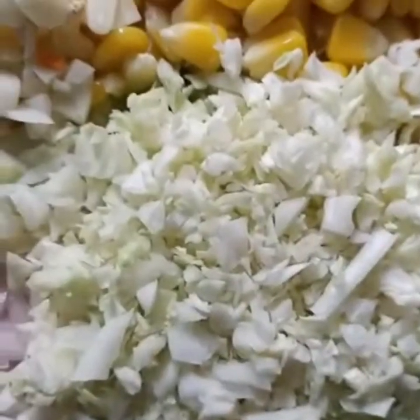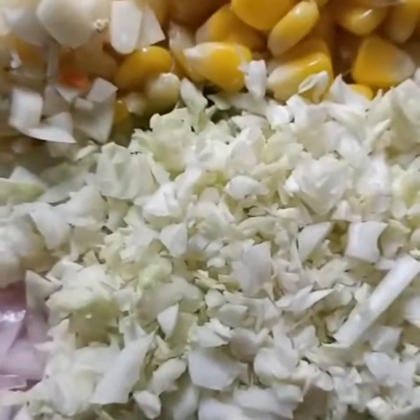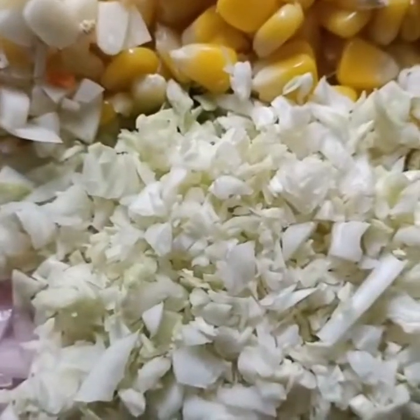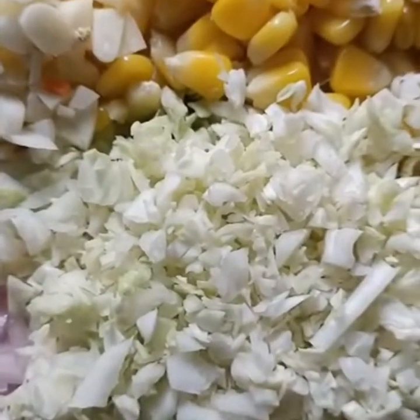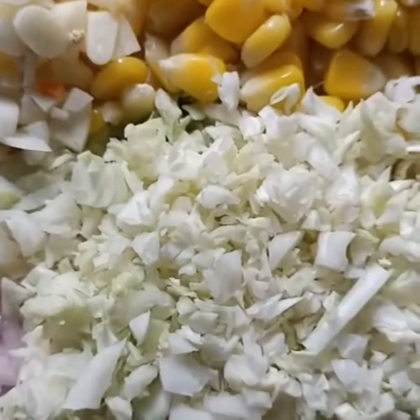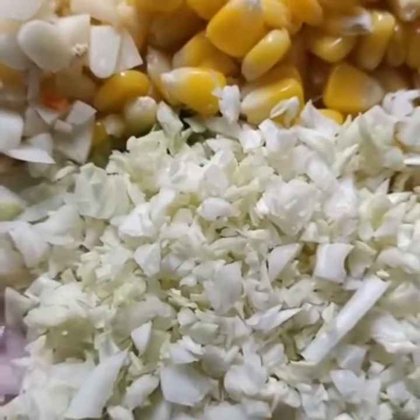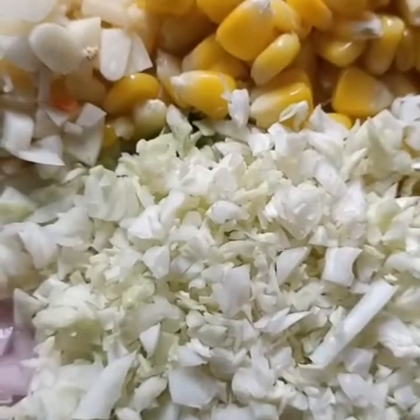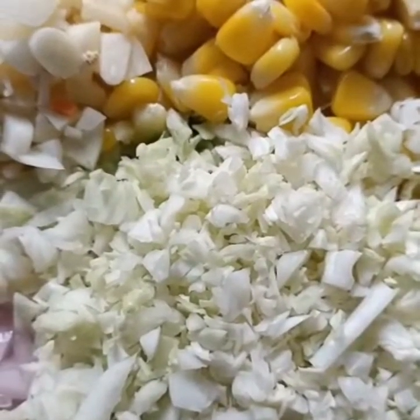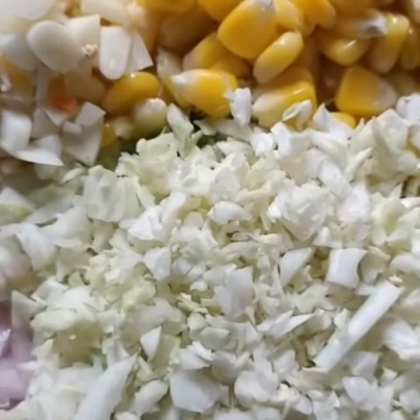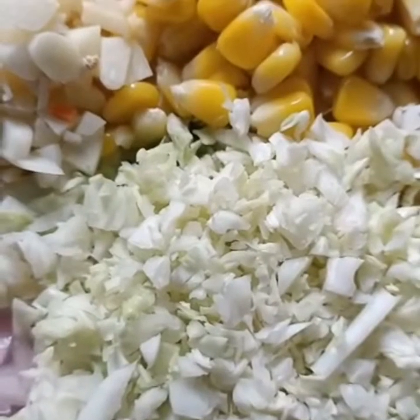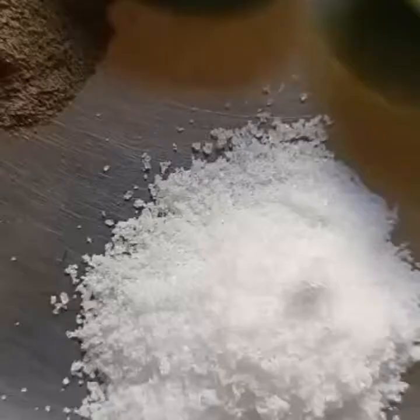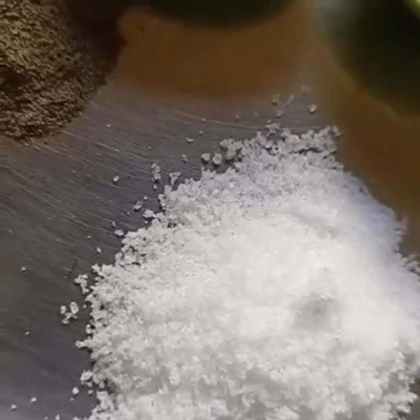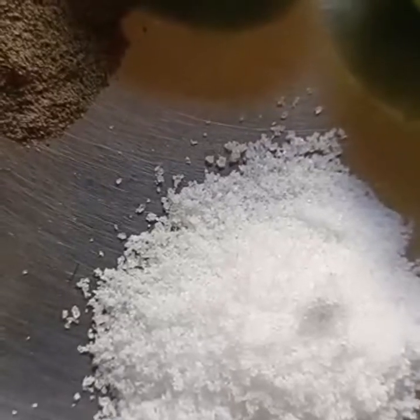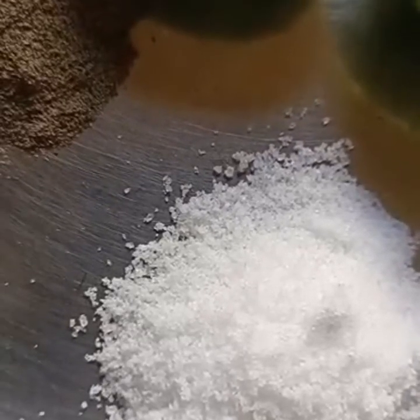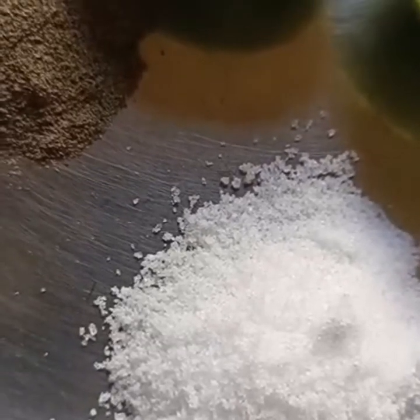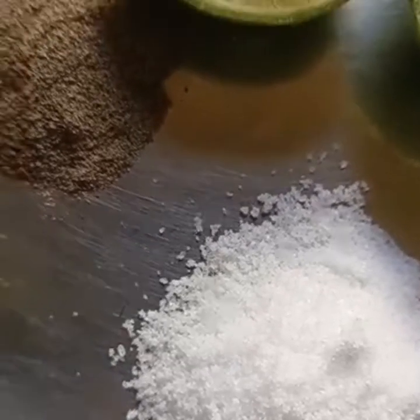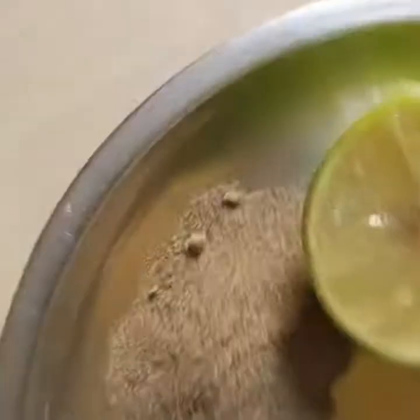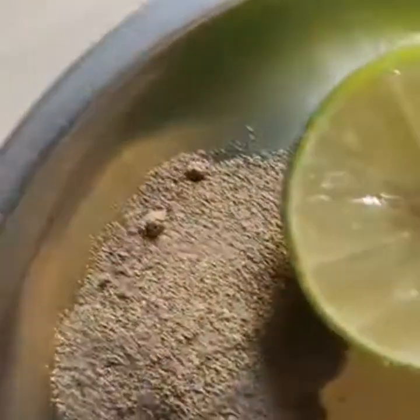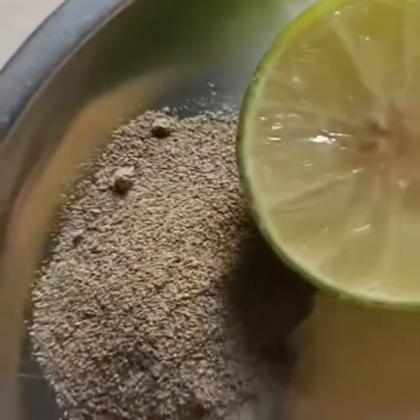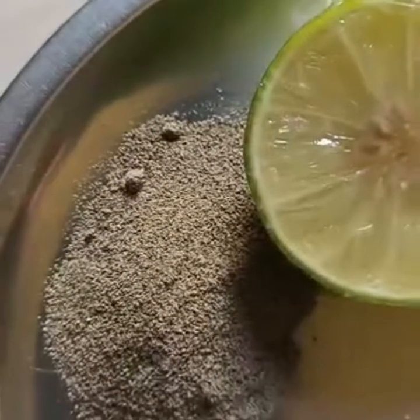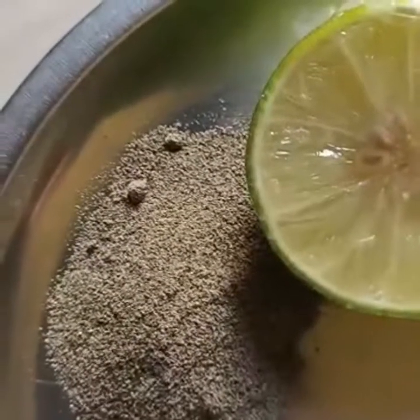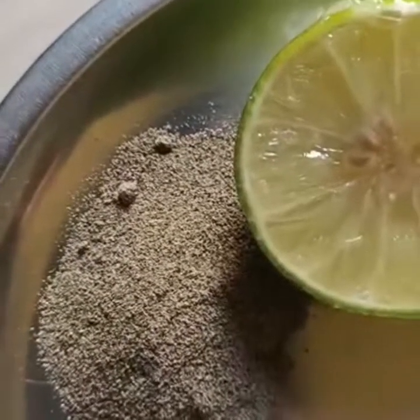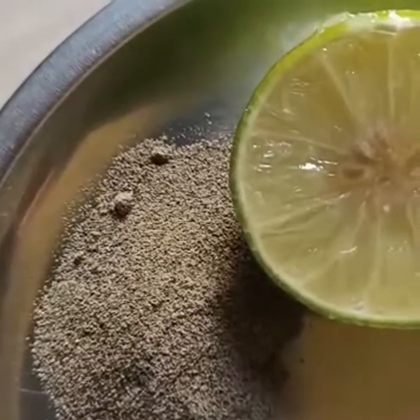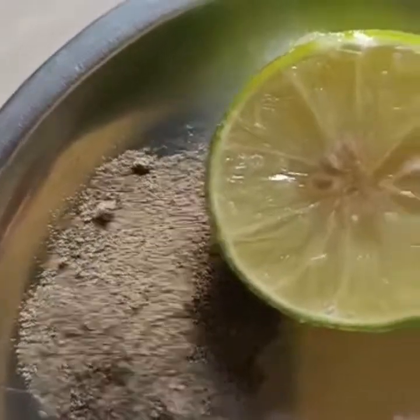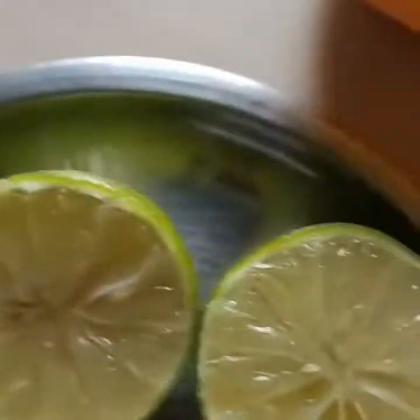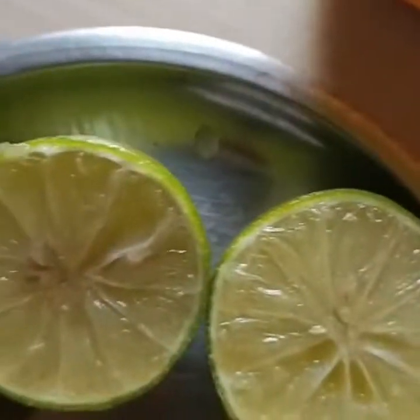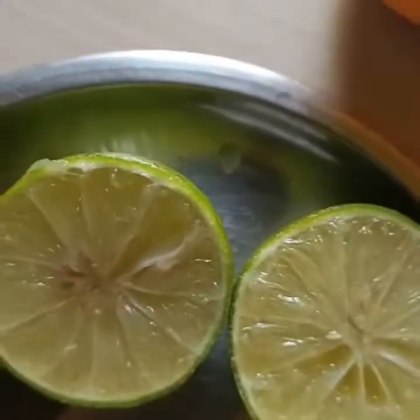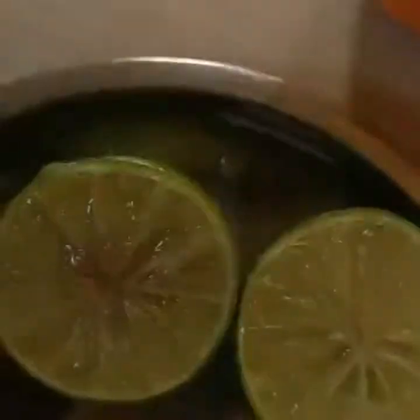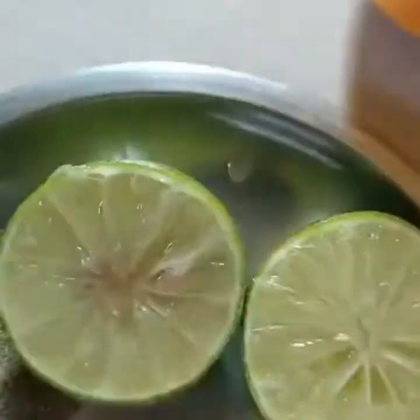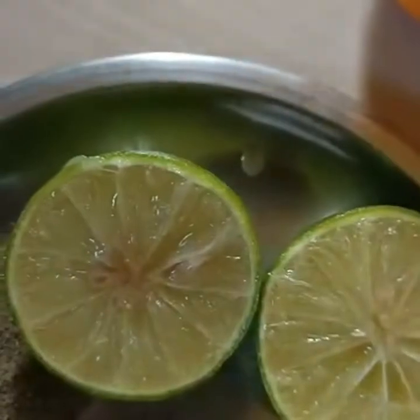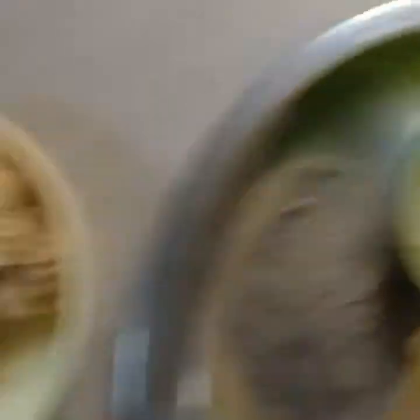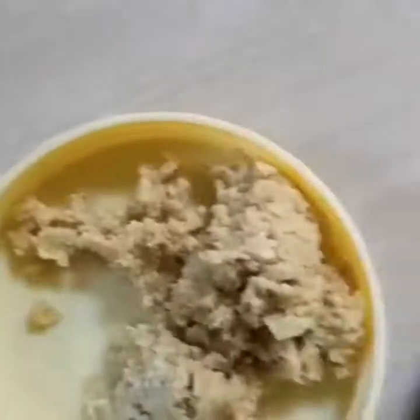We're going to add a large size lemon. Add a small size lemon. Add two pieces of lemon.